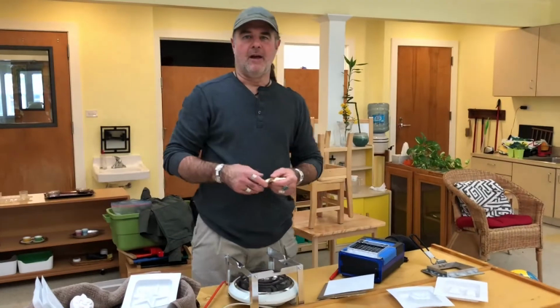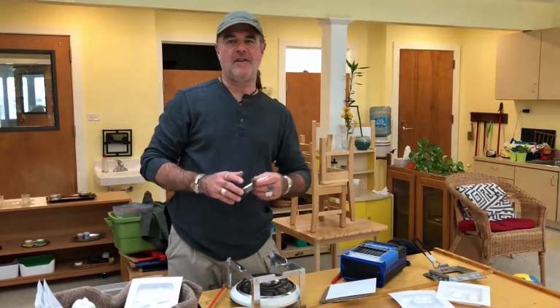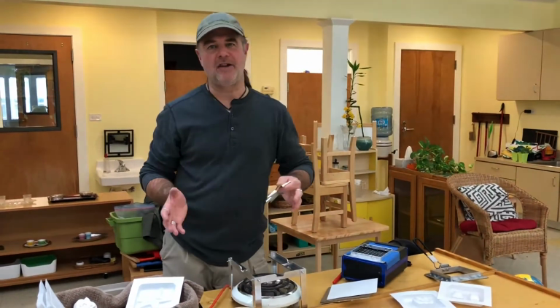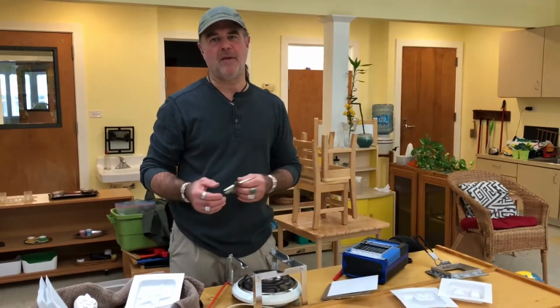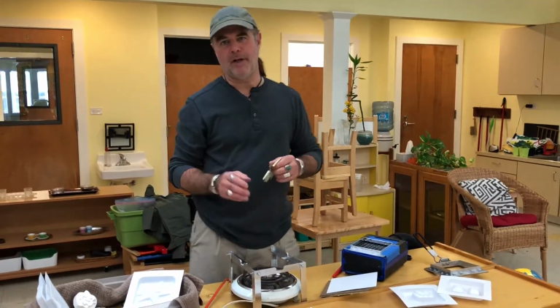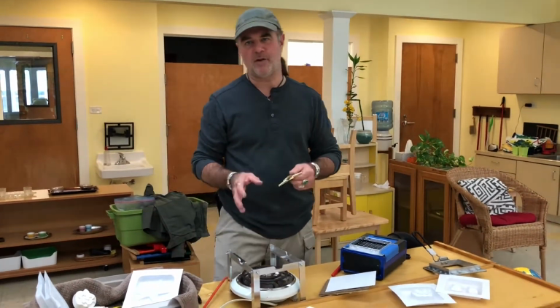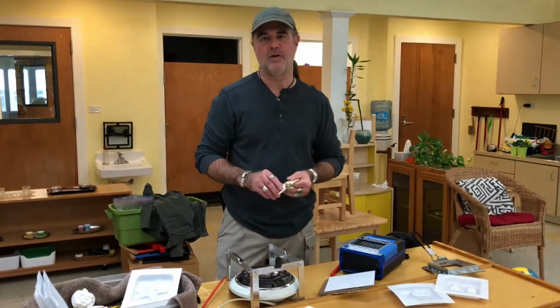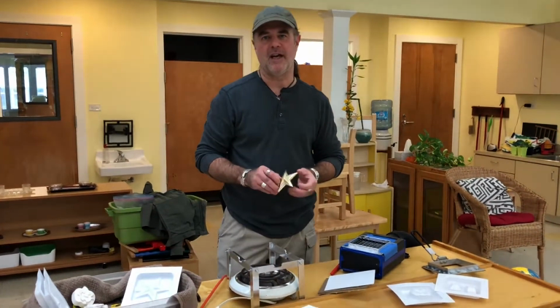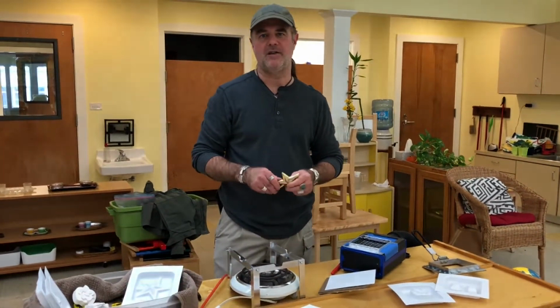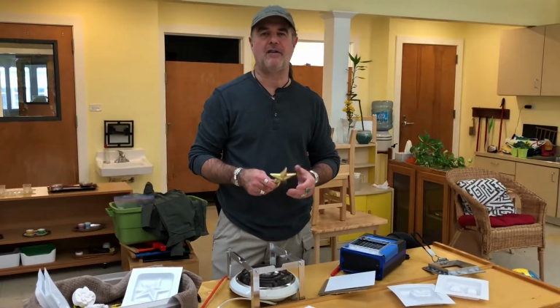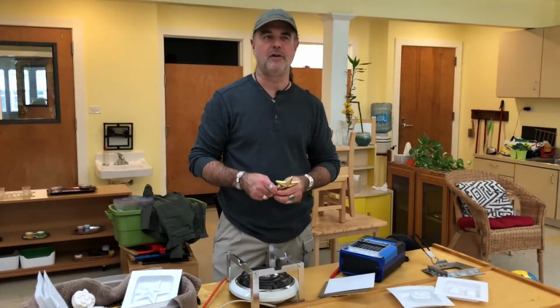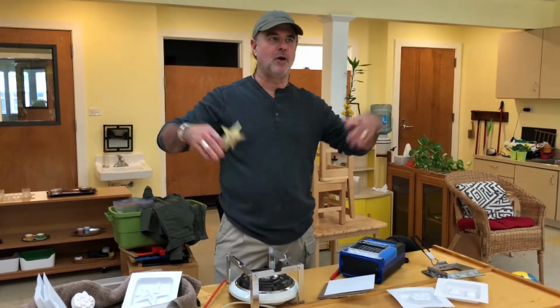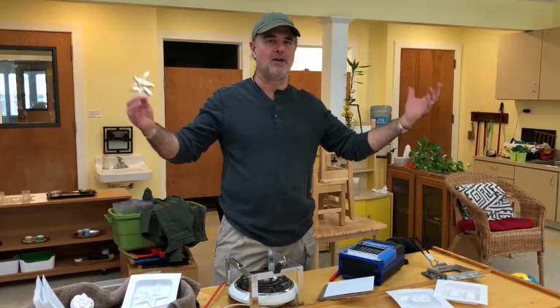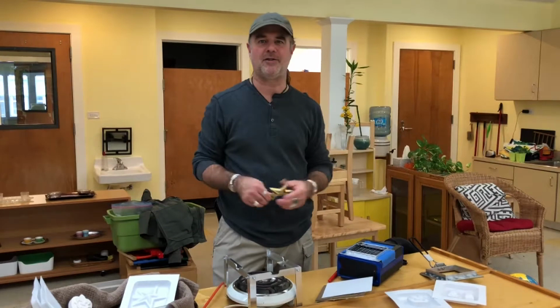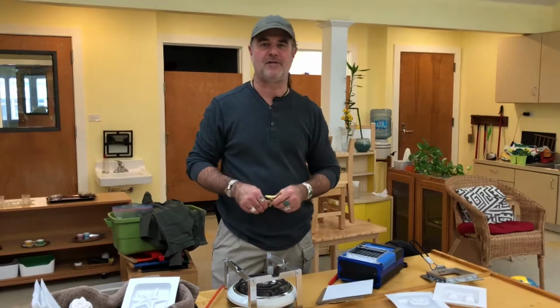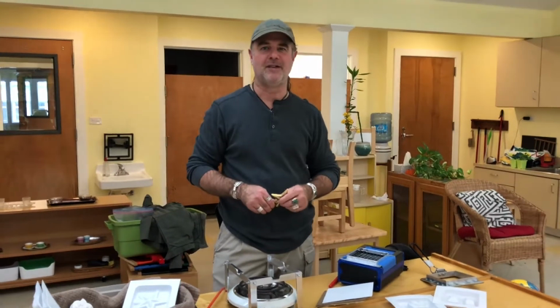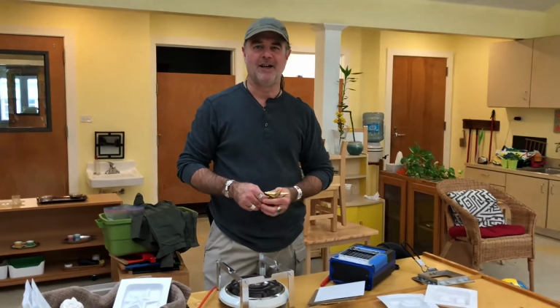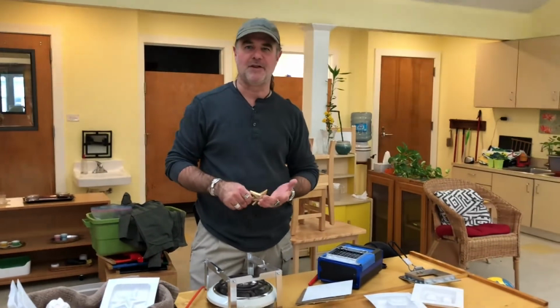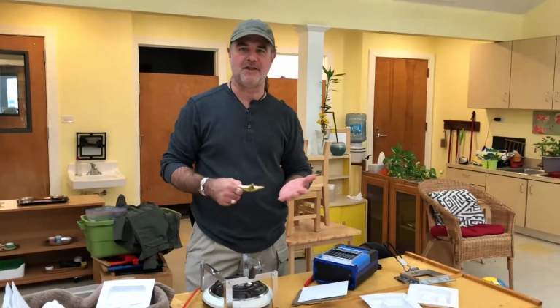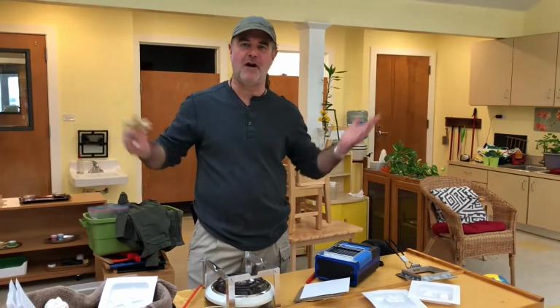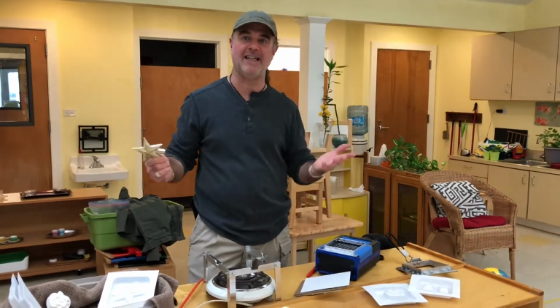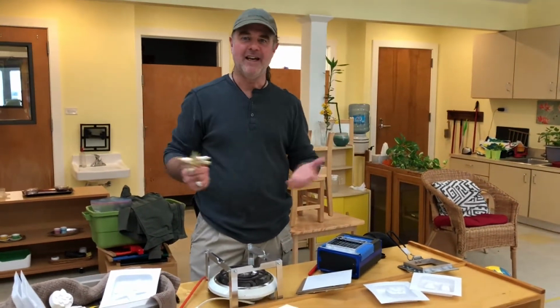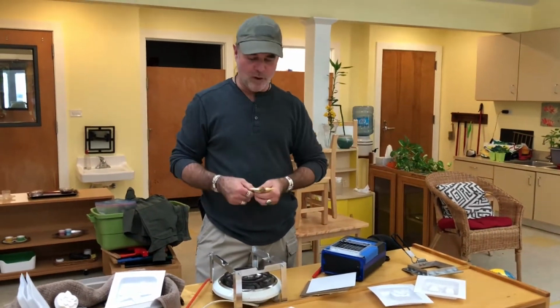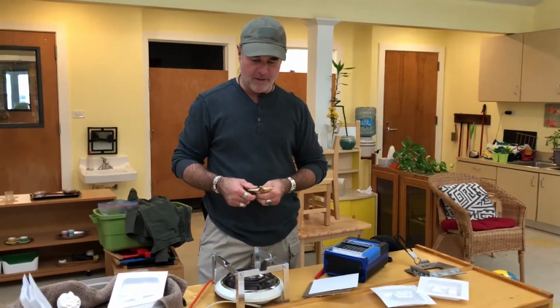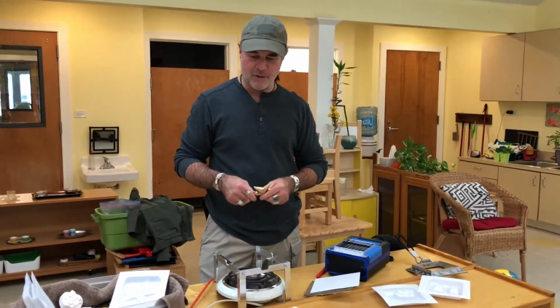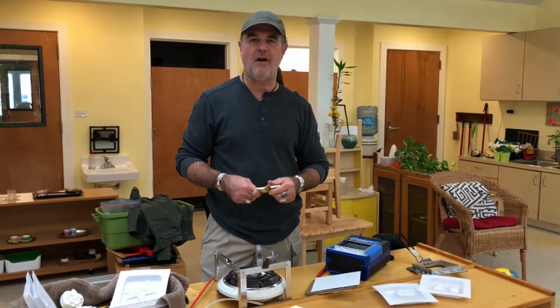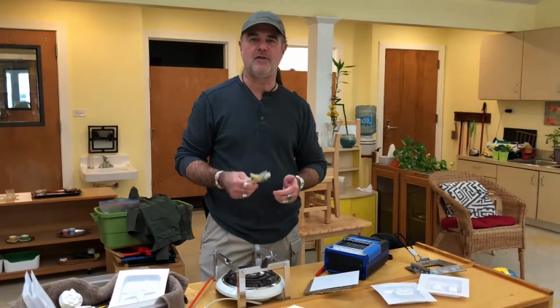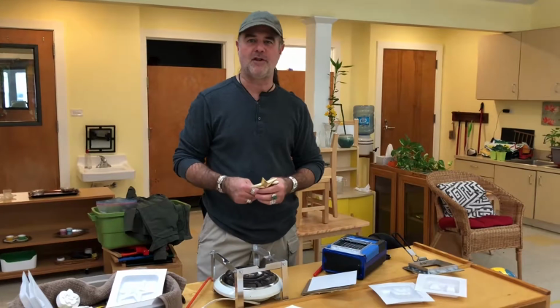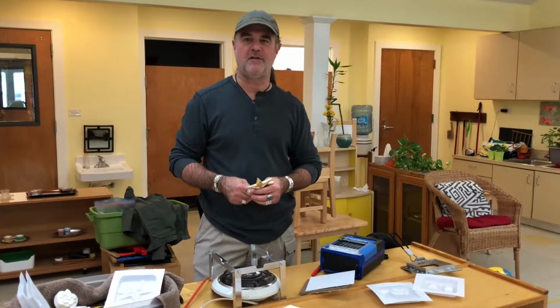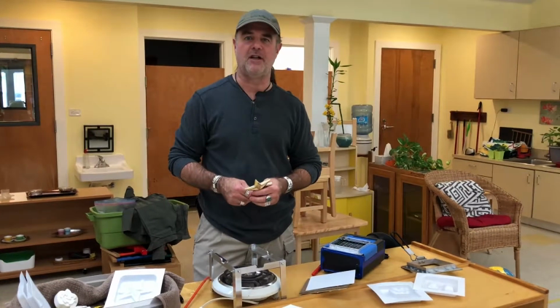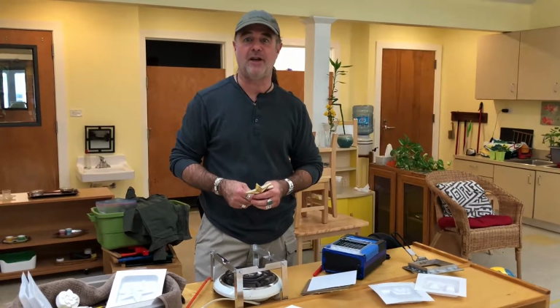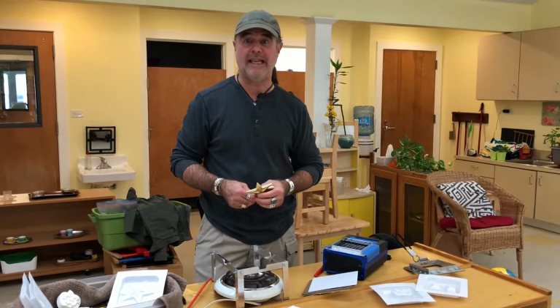All right, hey, this is Daniel. I'm at Community Montessori School today on a Tuesday afternoon — a very cold, blustery Tuesday afternoon, cold front season. It's fall finally, and what better things to do in fall than to do a project that involves a lot of heat.